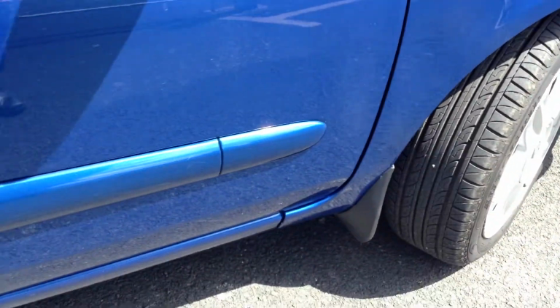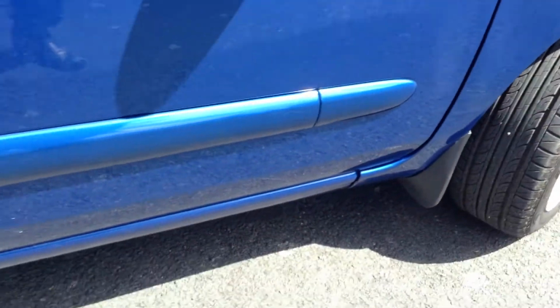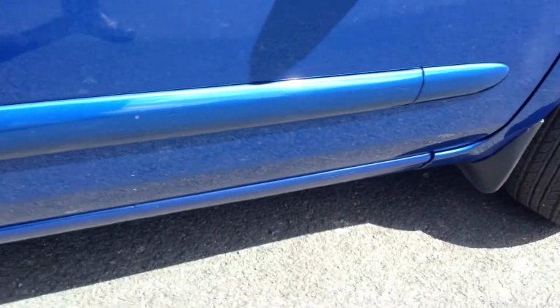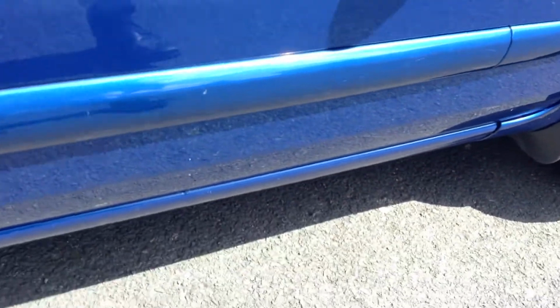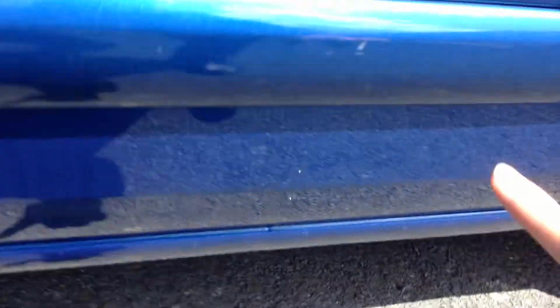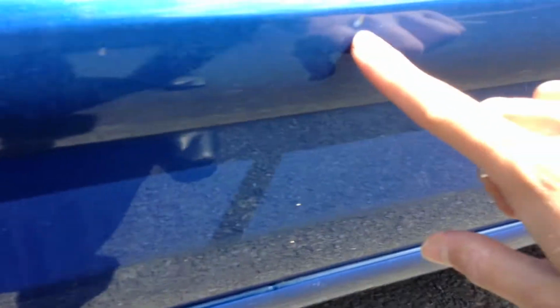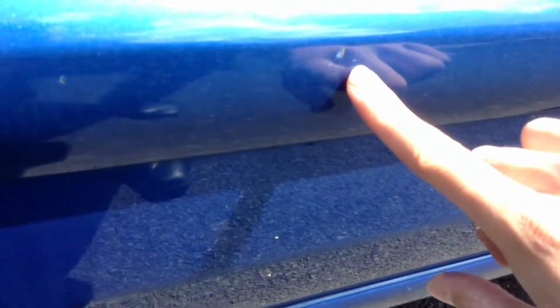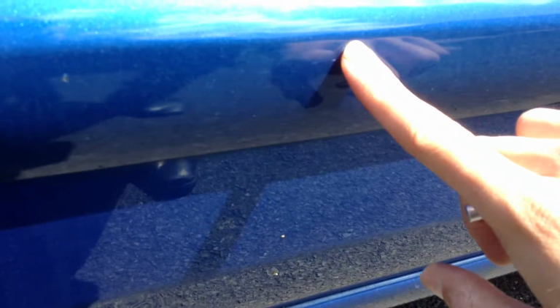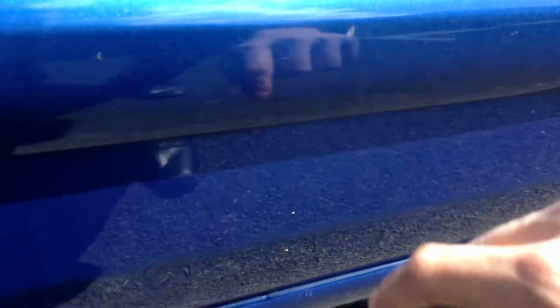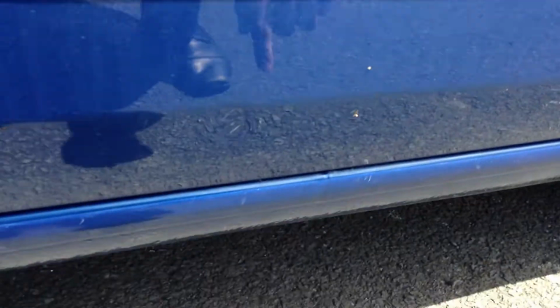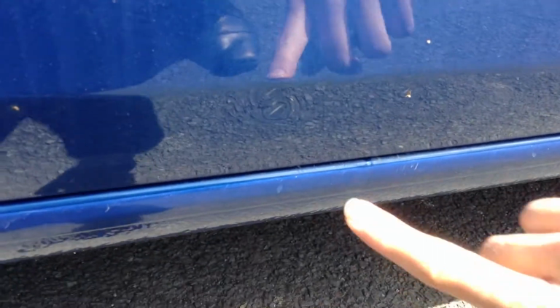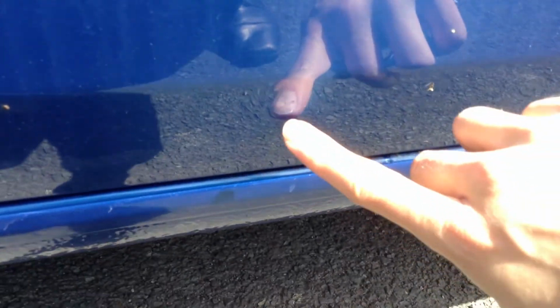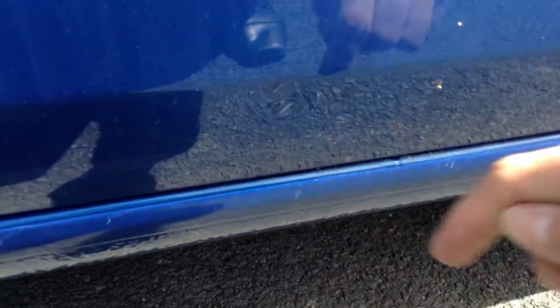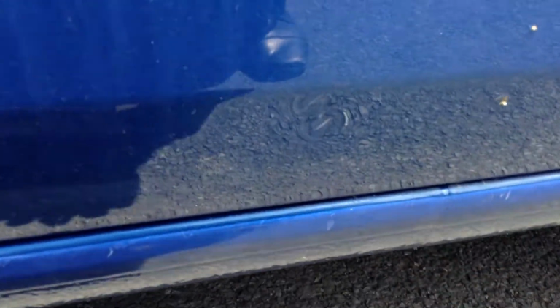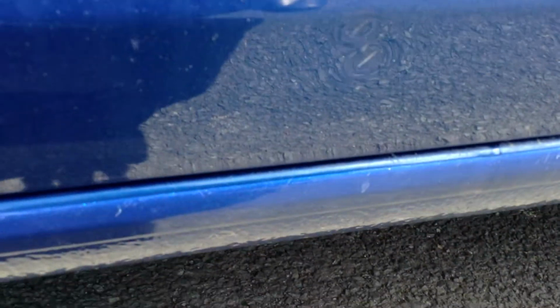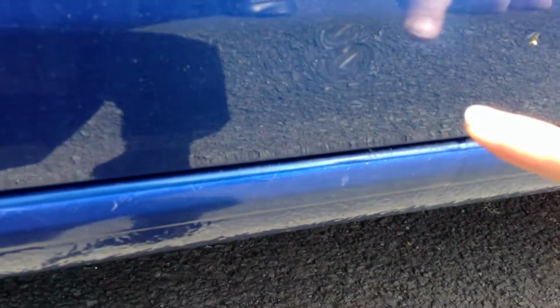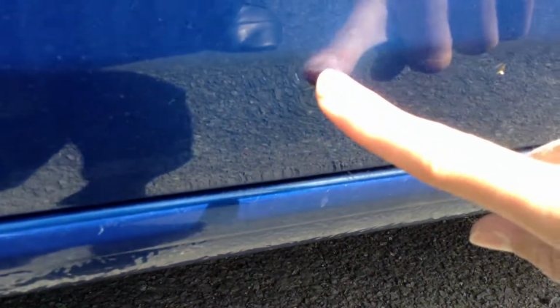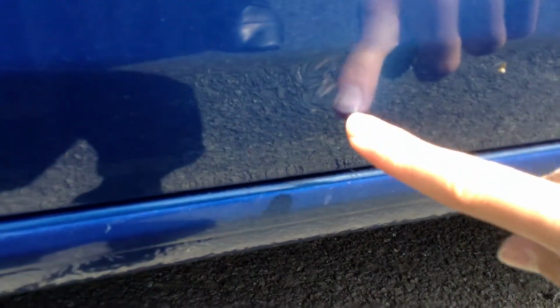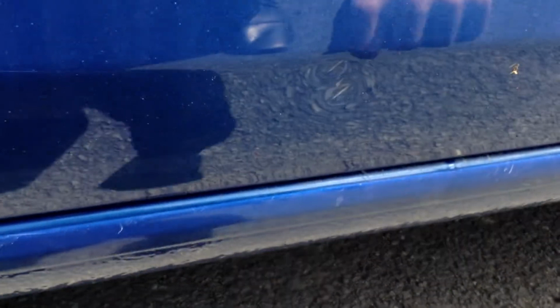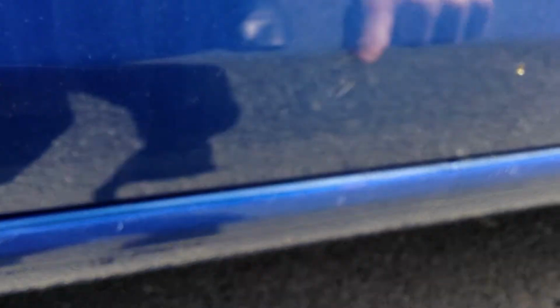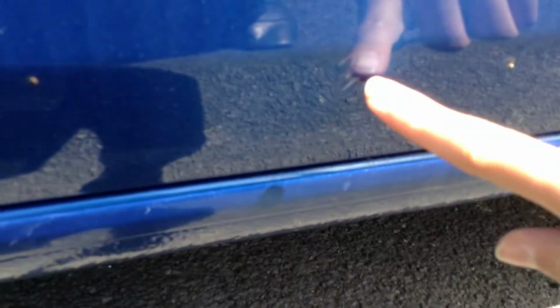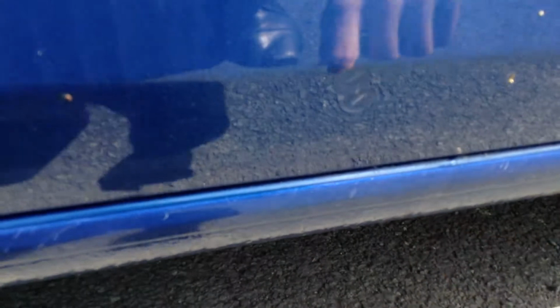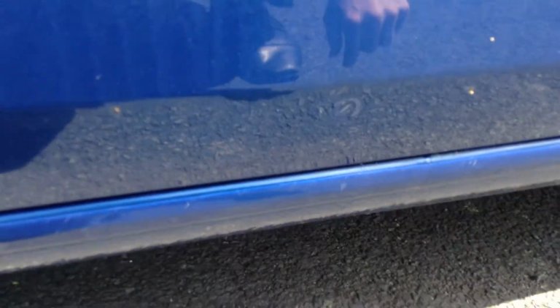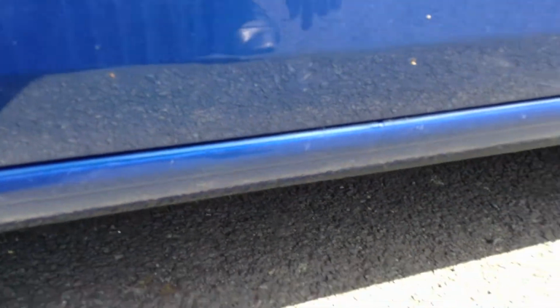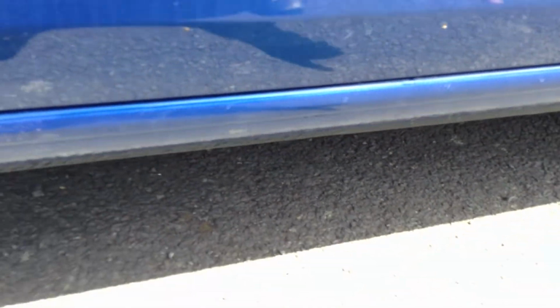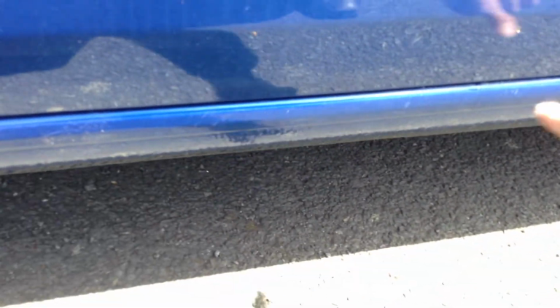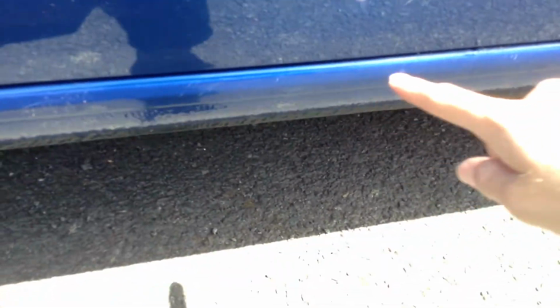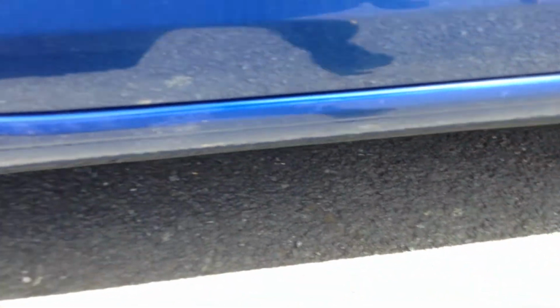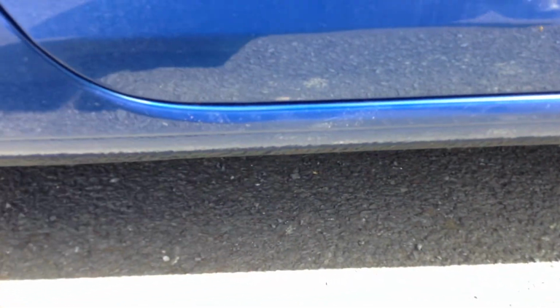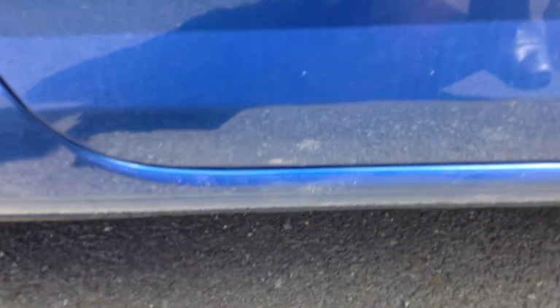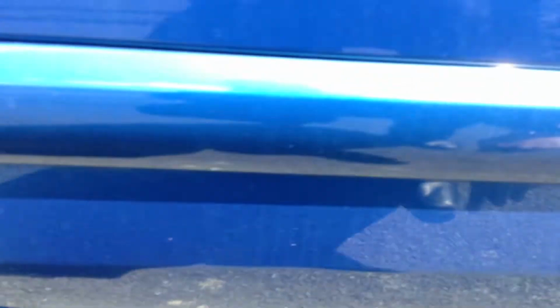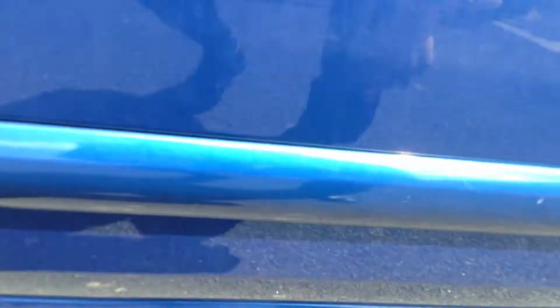Driver's door itself has a couple of chips in the paintwork that will require some paint. You can see there's a small dent at the bottom of the door as well as some scratches all along the door — that will require a good polish.